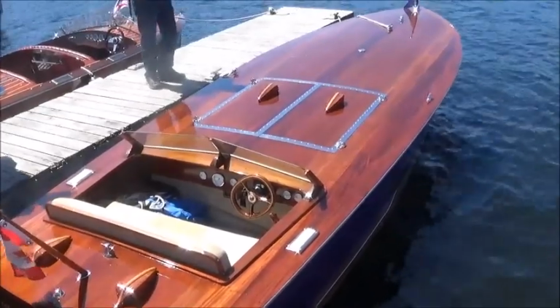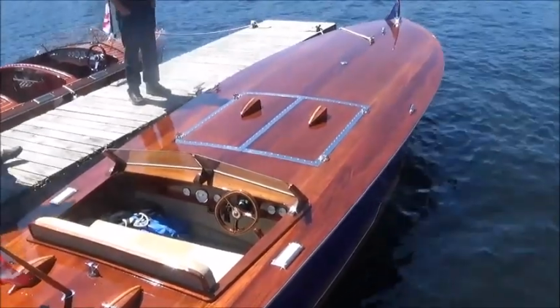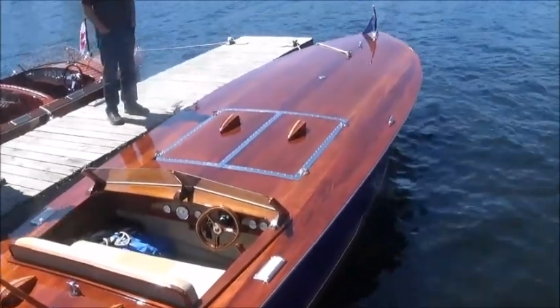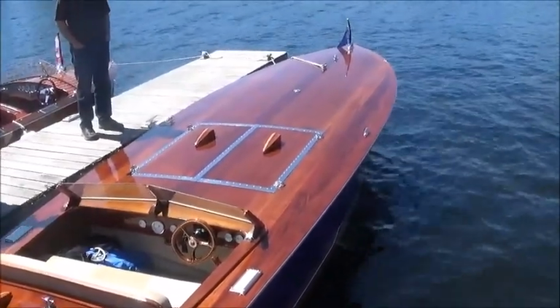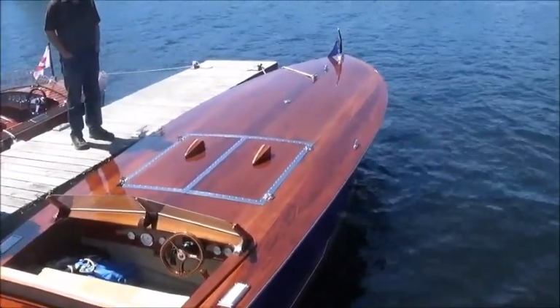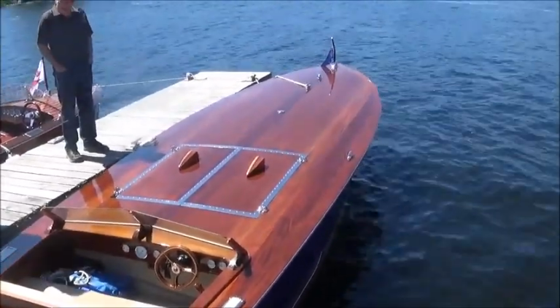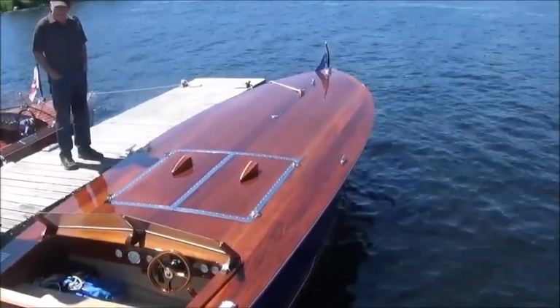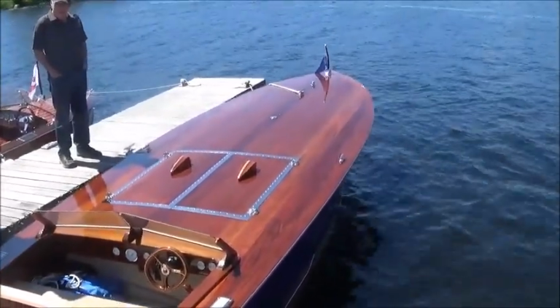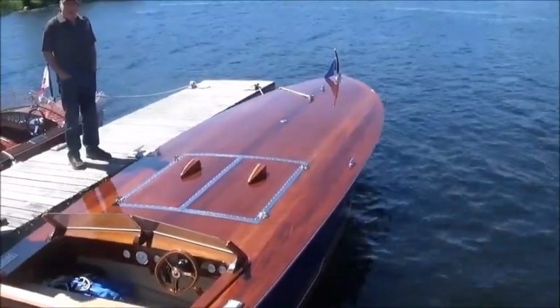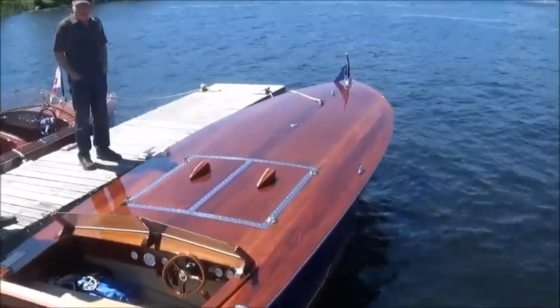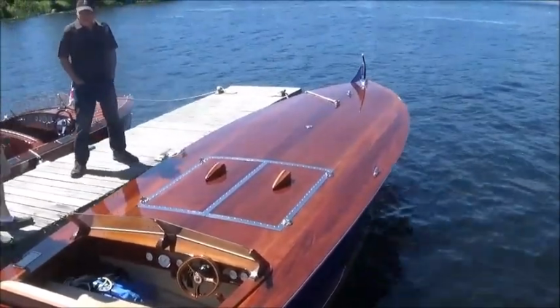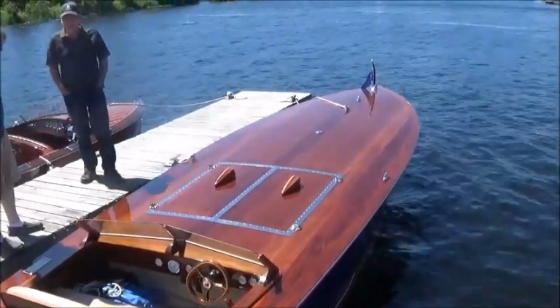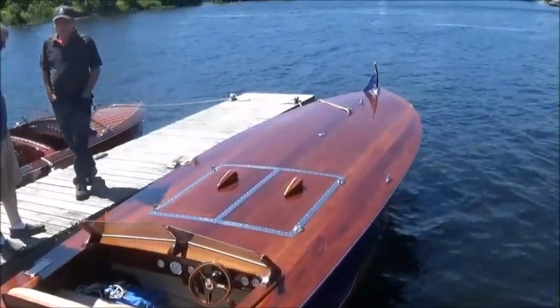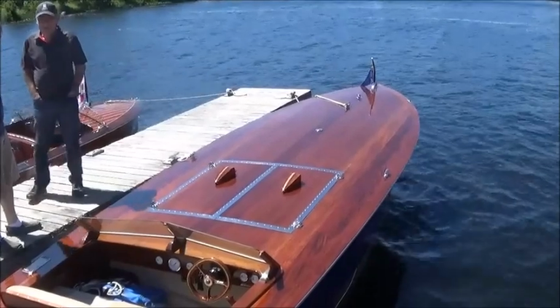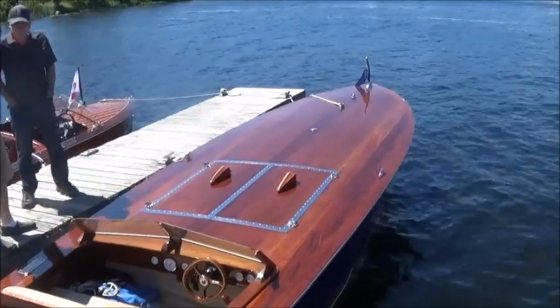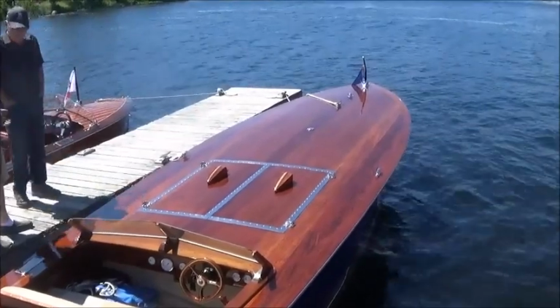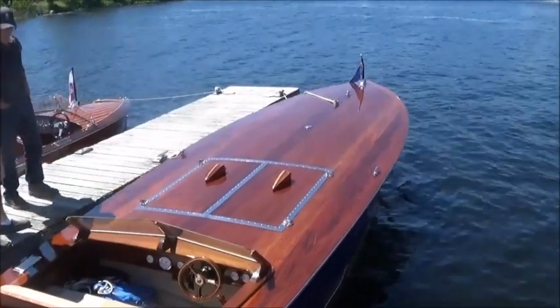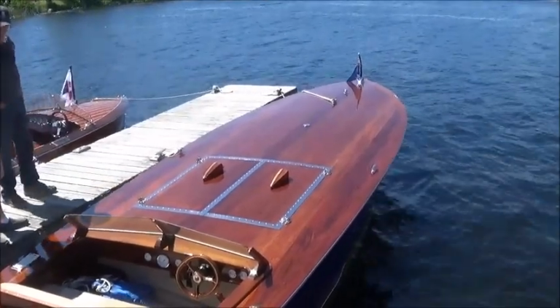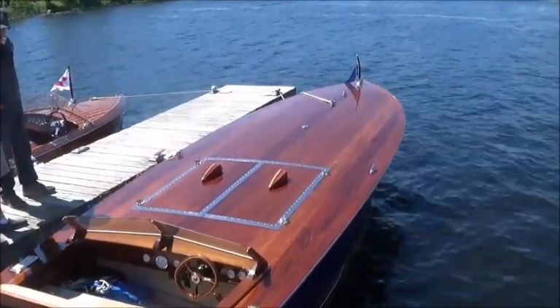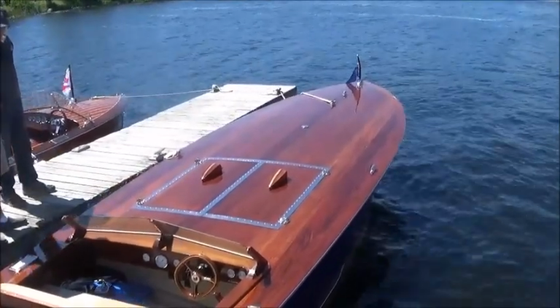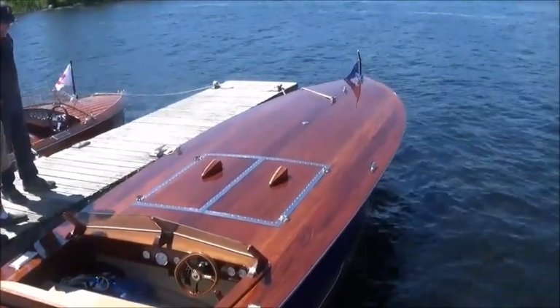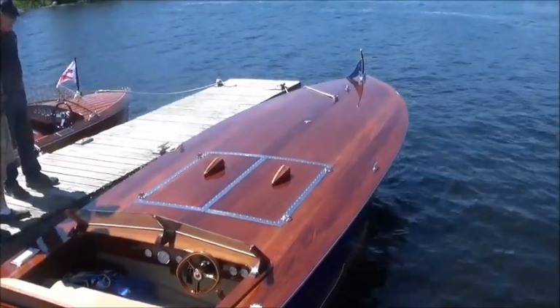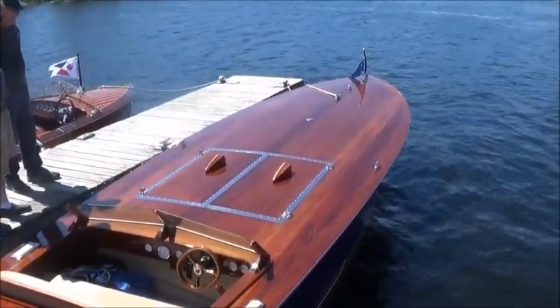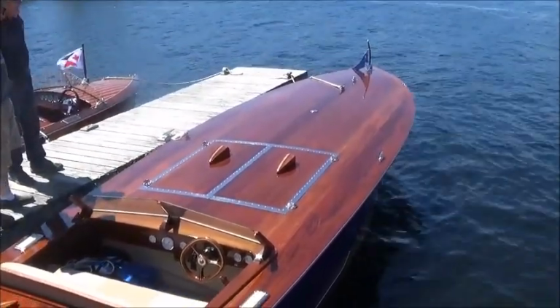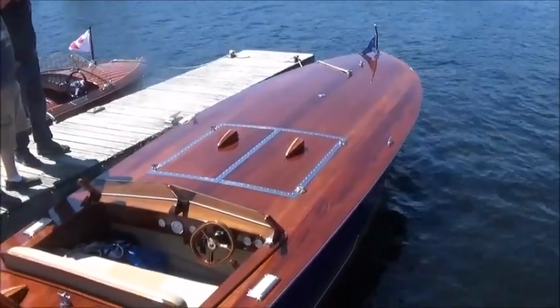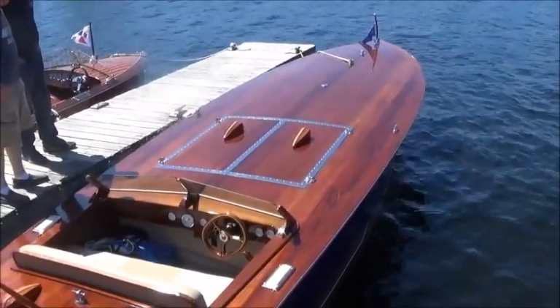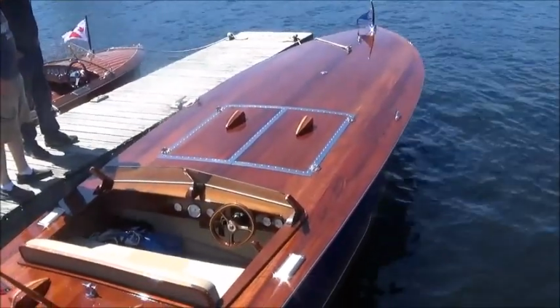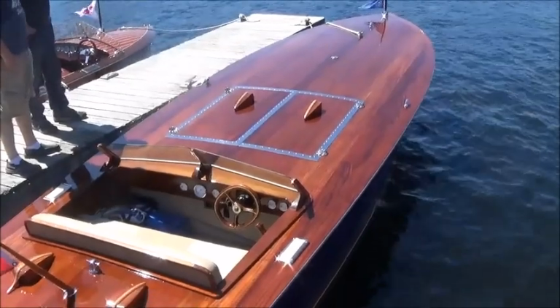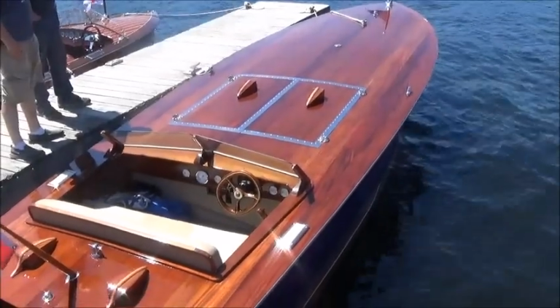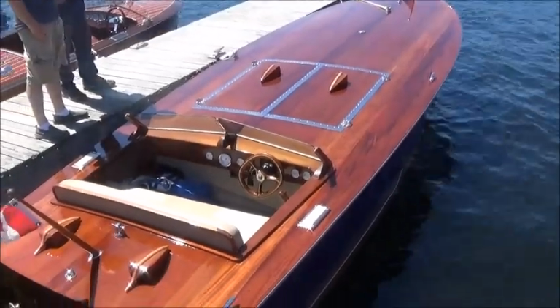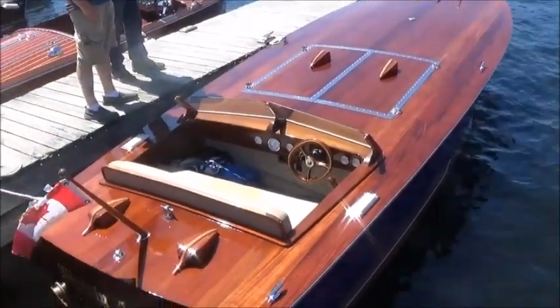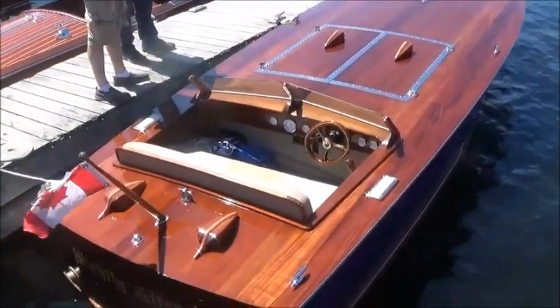I believe the owner told me several years ago that a mother-in-law seat could be added to the front deck if so desired. This is quite the boat.